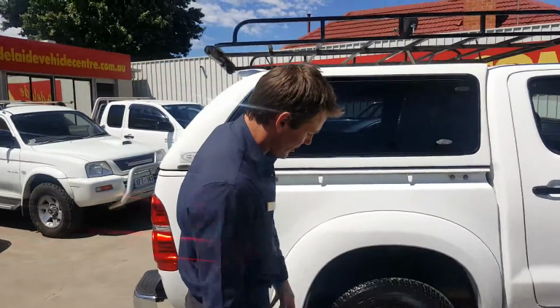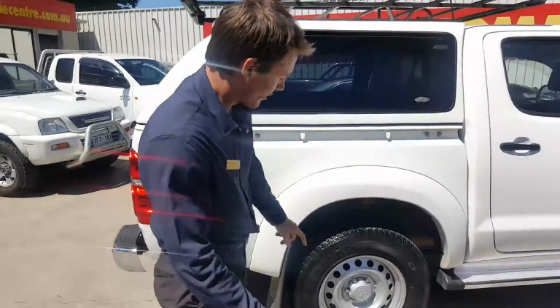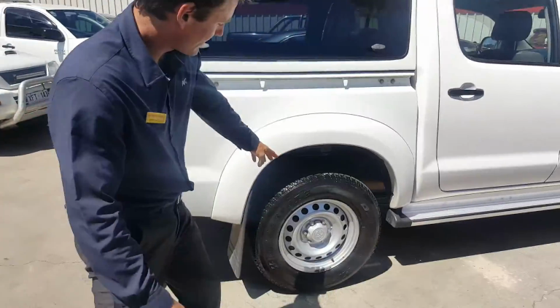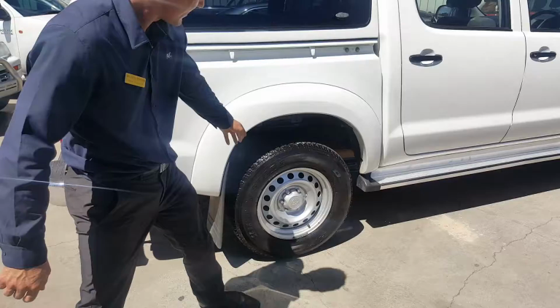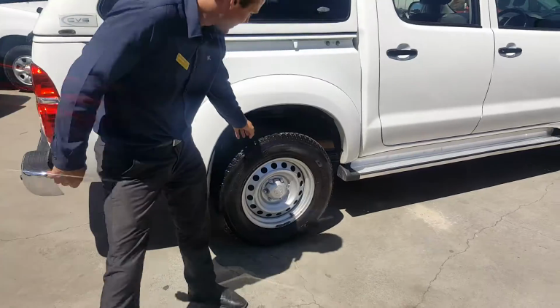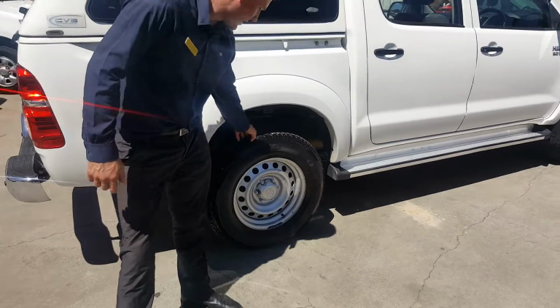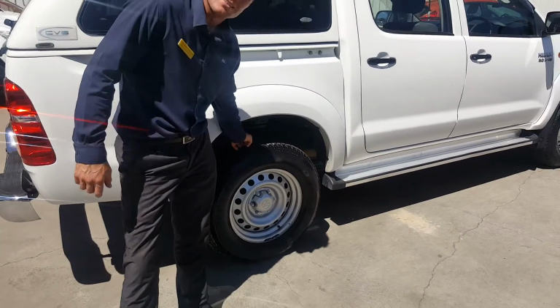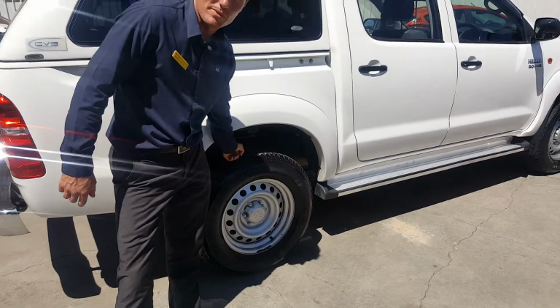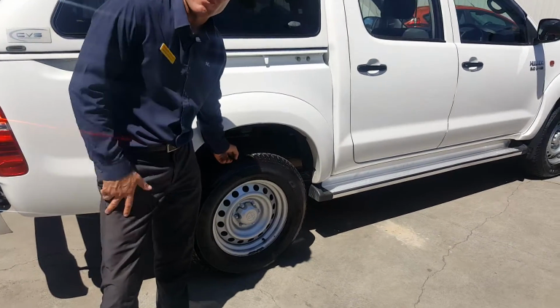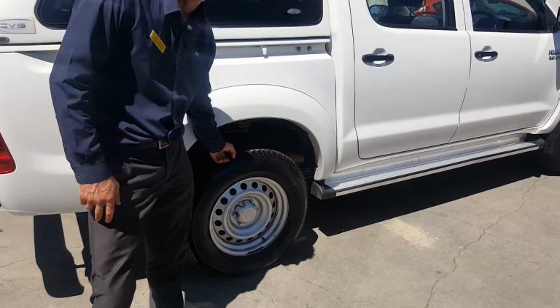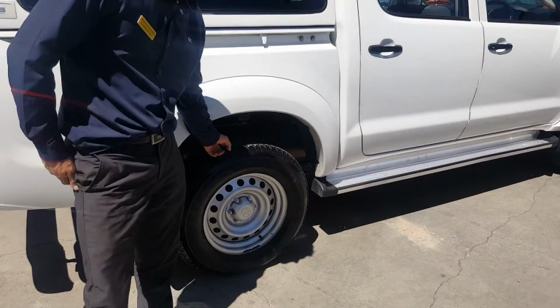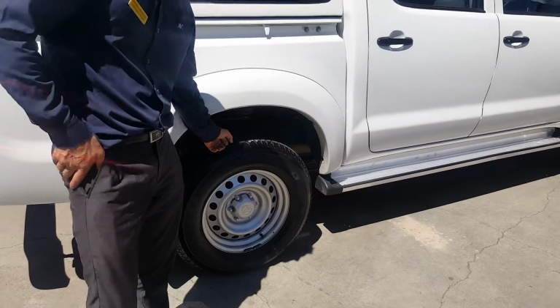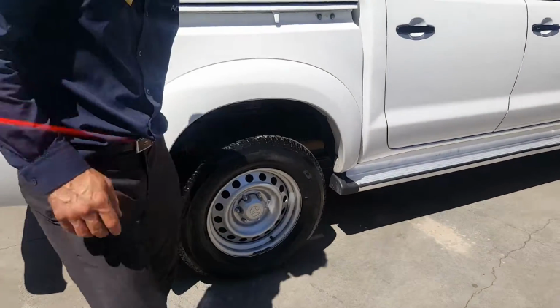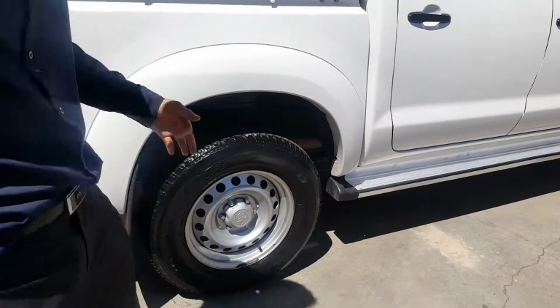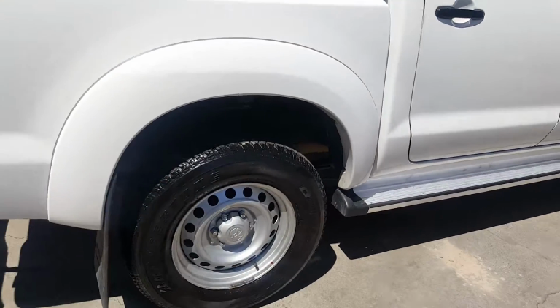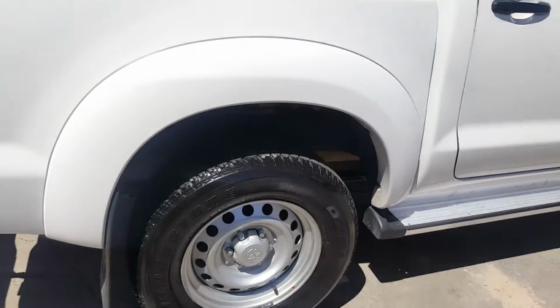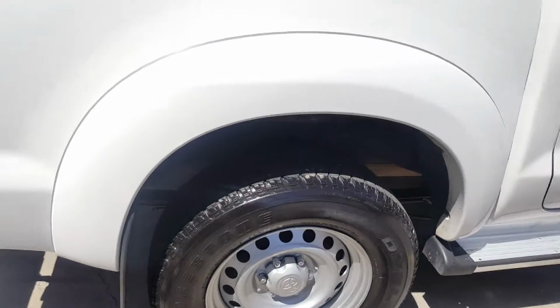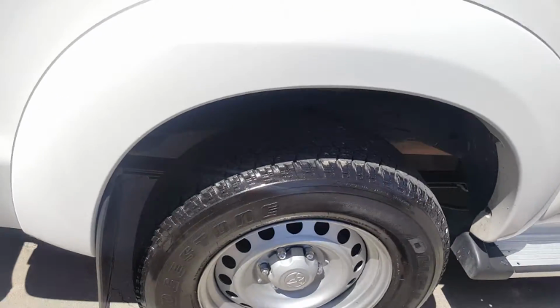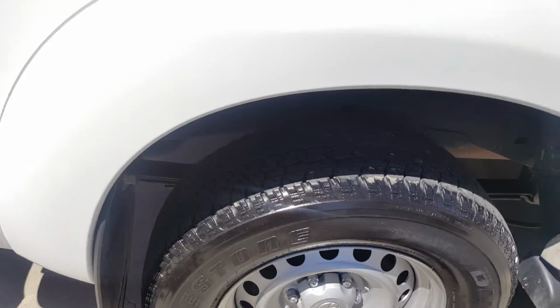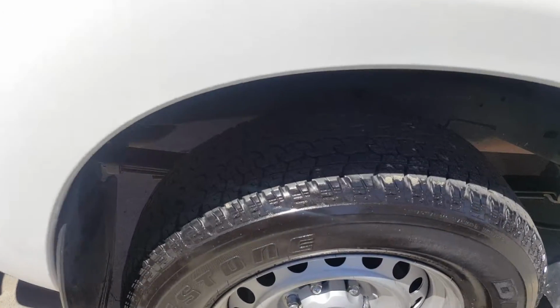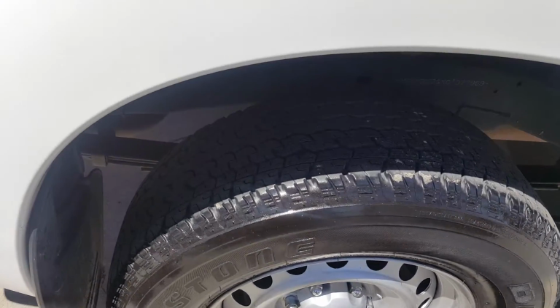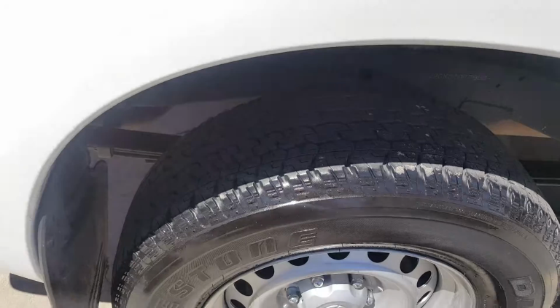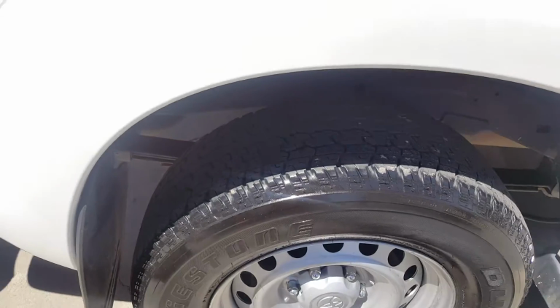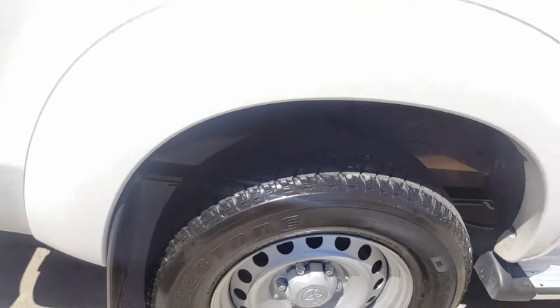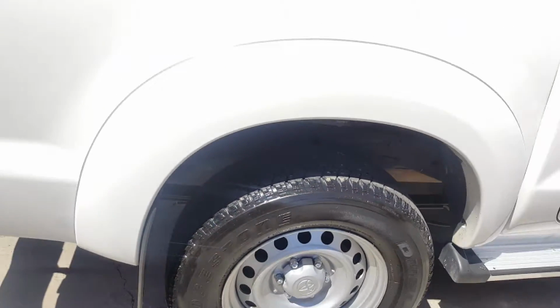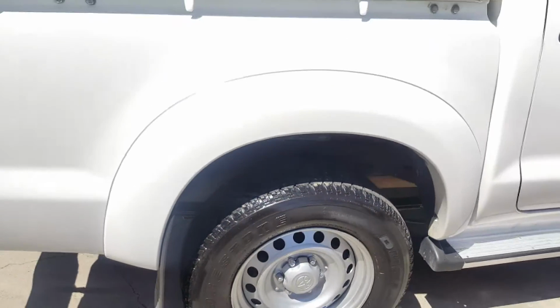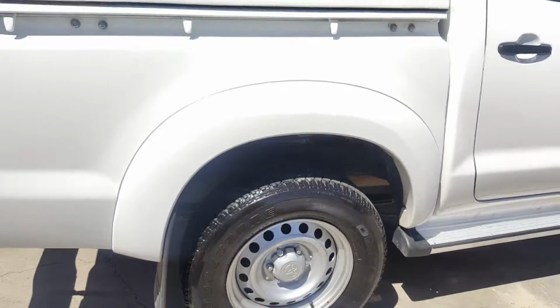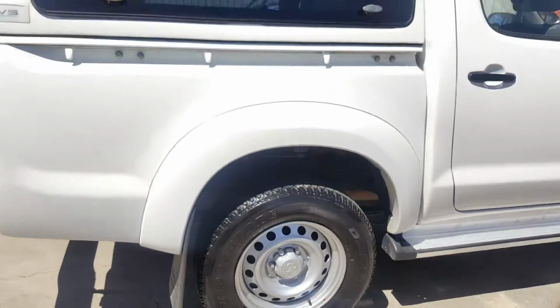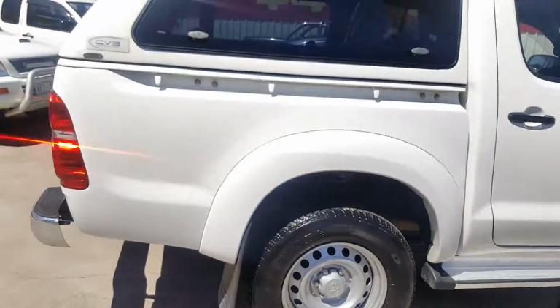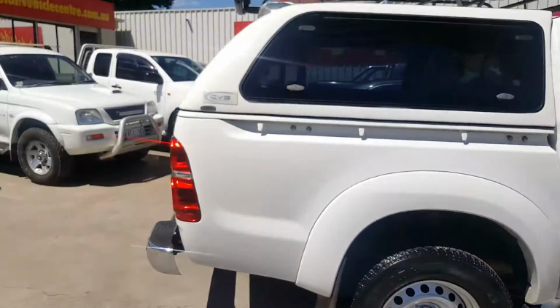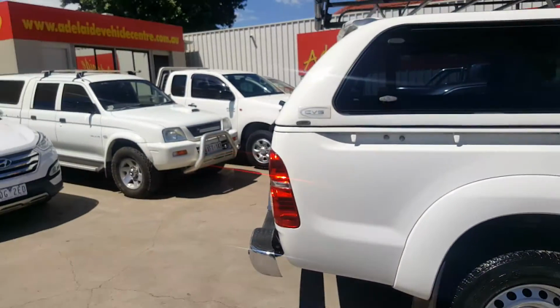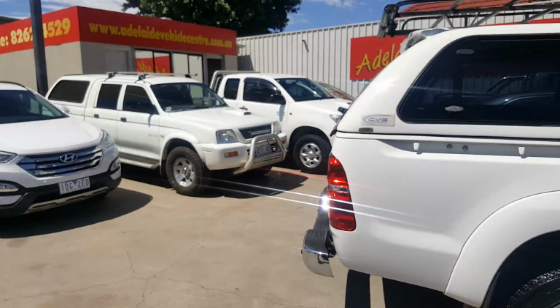Bridgestone tyres with about 70 to 75% tread remaining, nice even wear on all four corners, same brand all round.